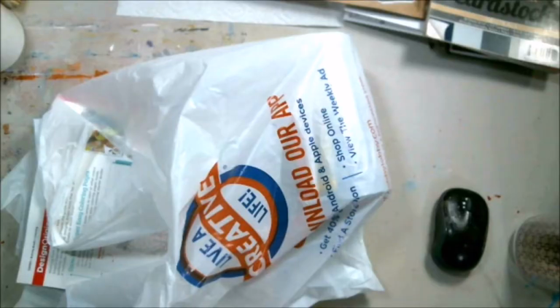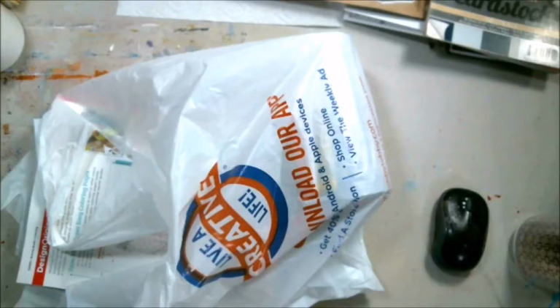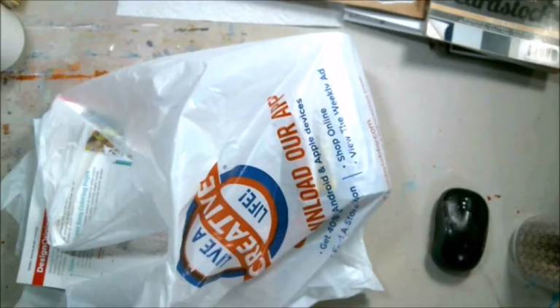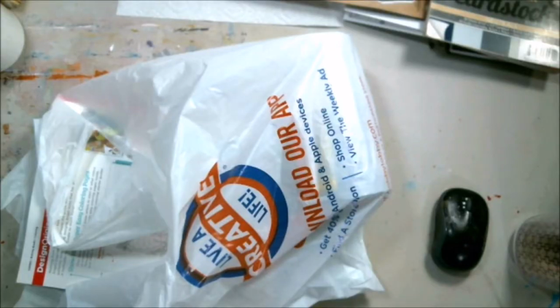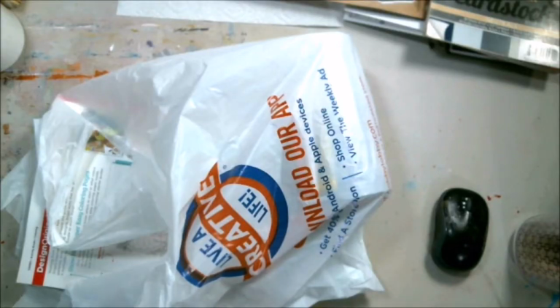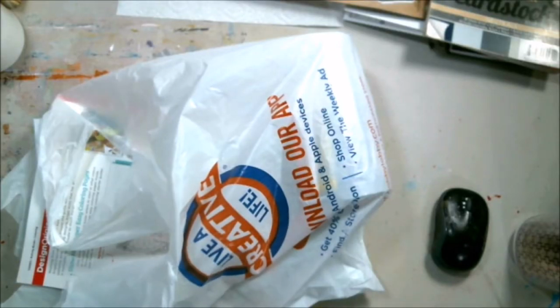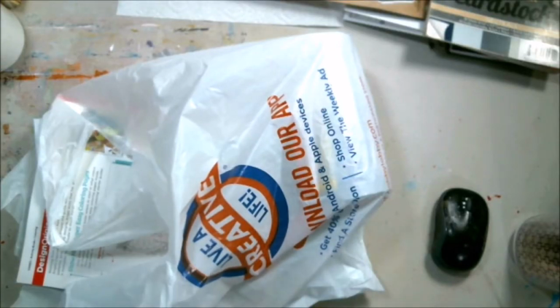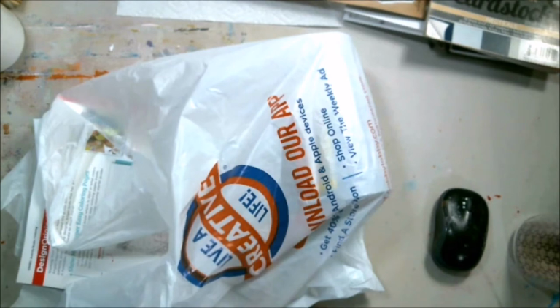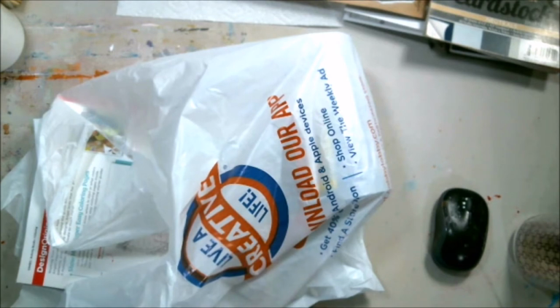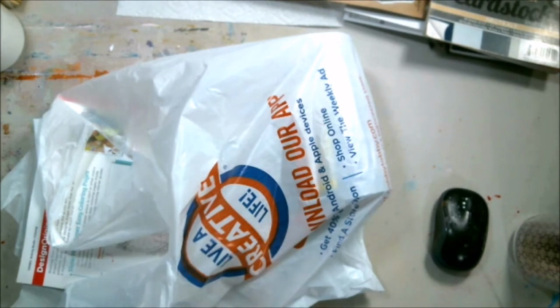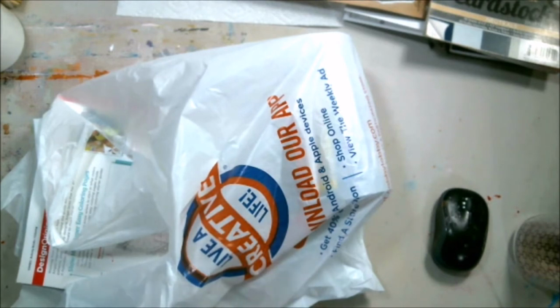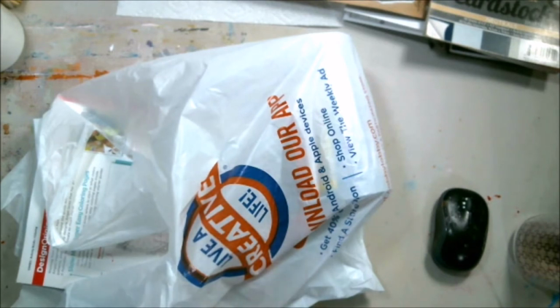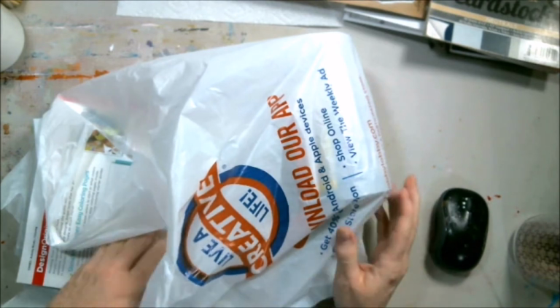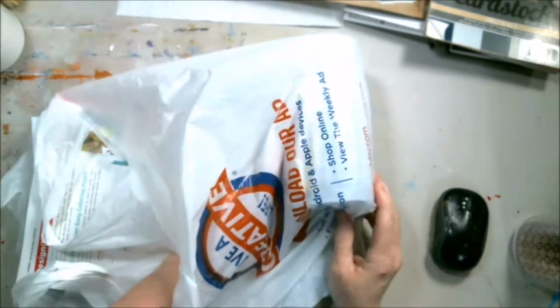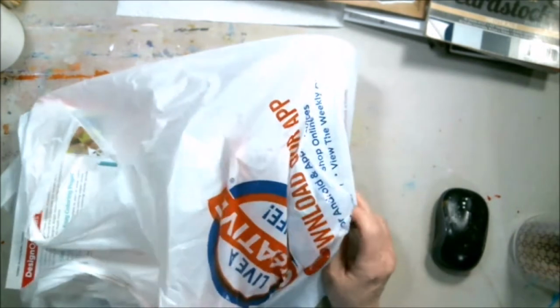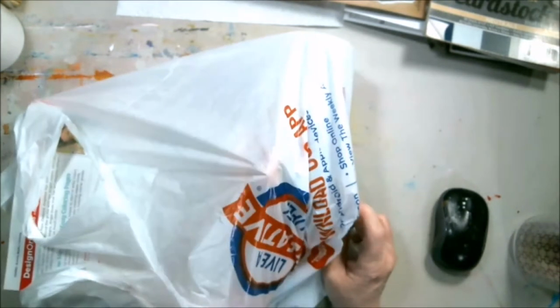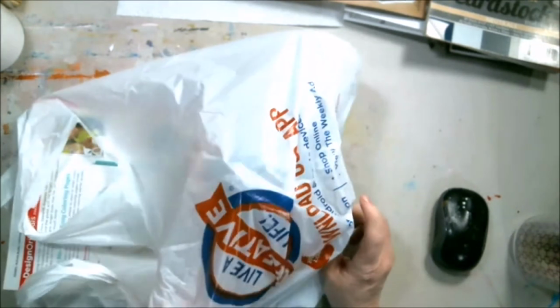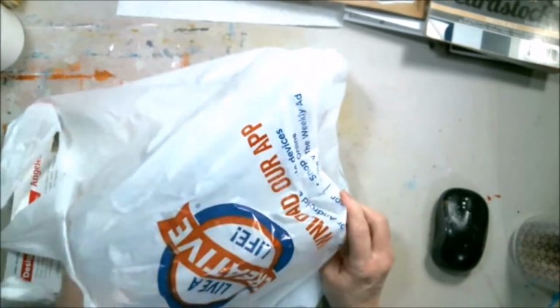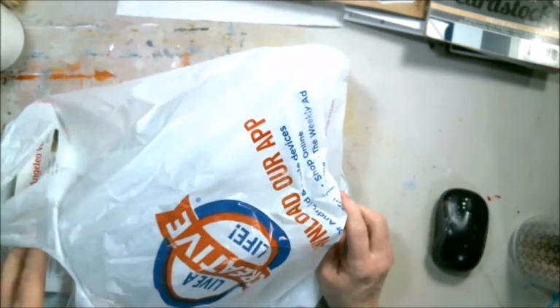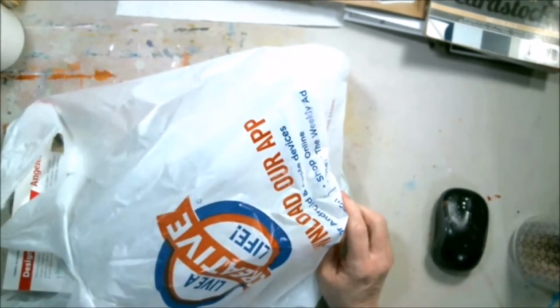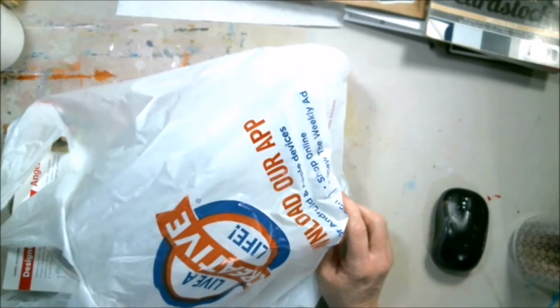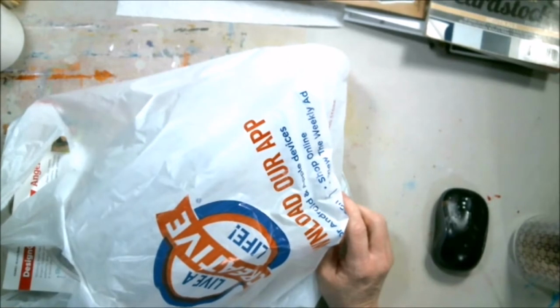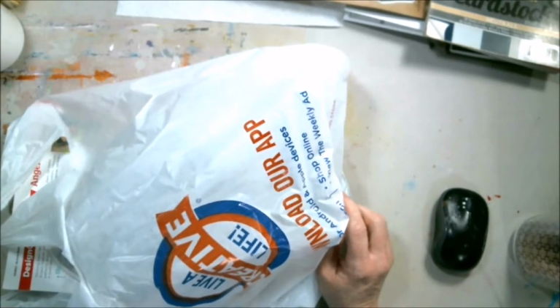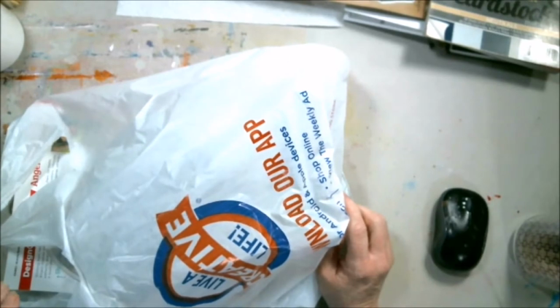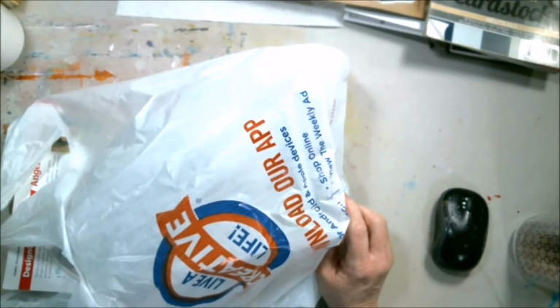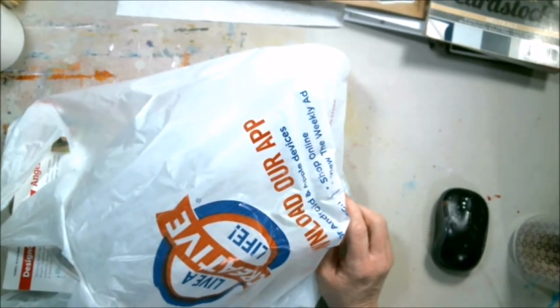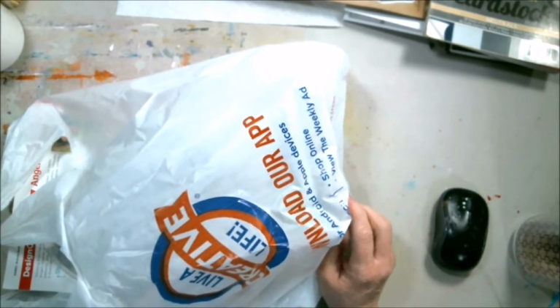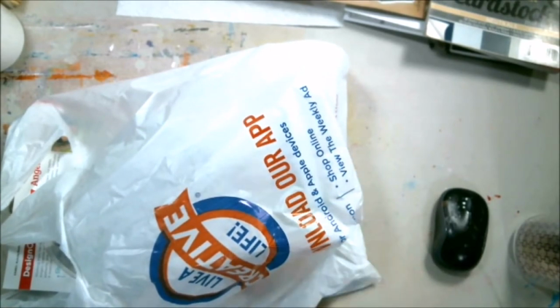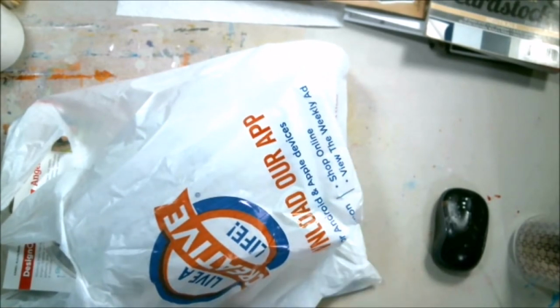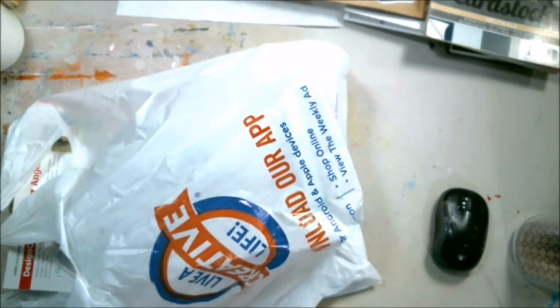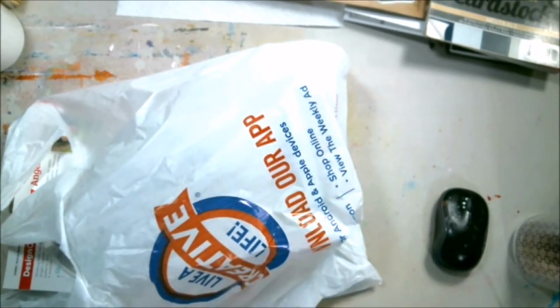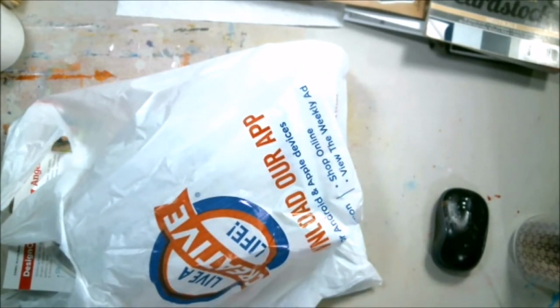Hey everybody, Abstract here. I have another little small Hobby Lobby haul. I made a mistake and left at their website today and found out that they had some things that I was running out of really cheap.